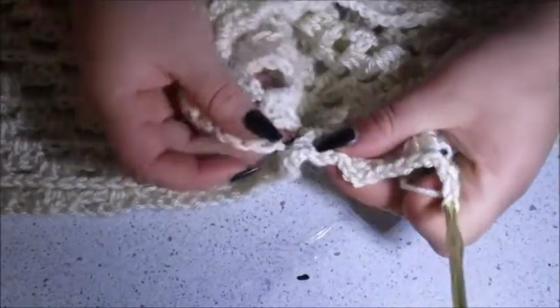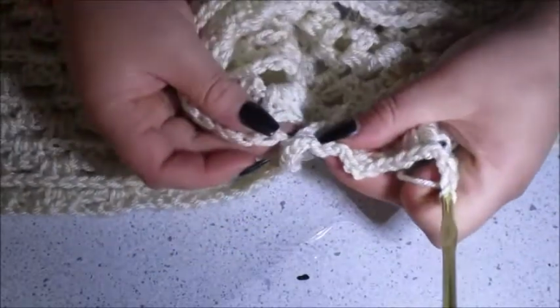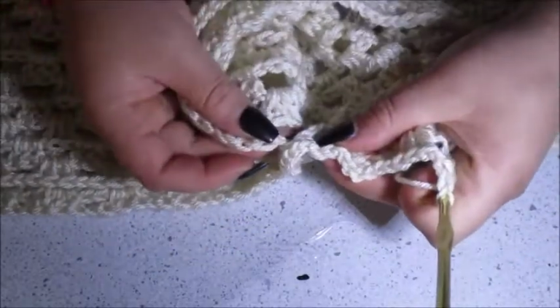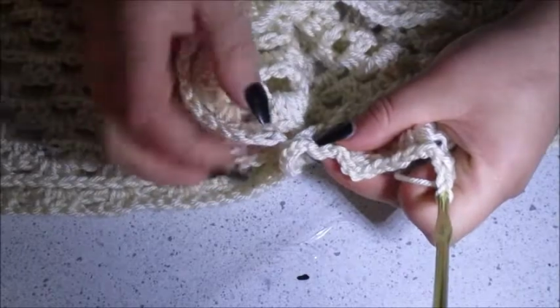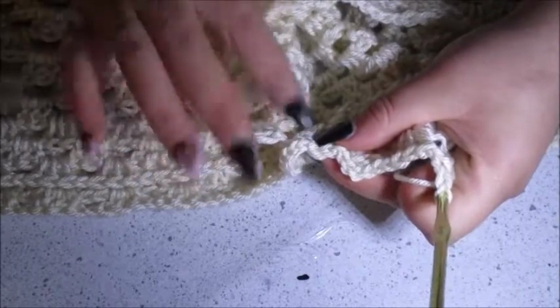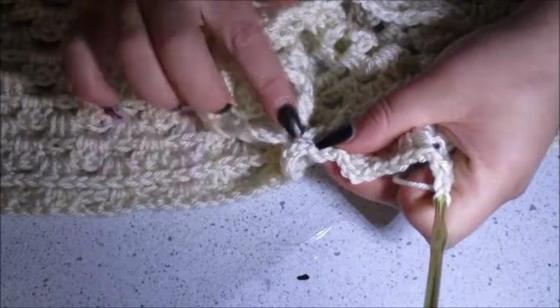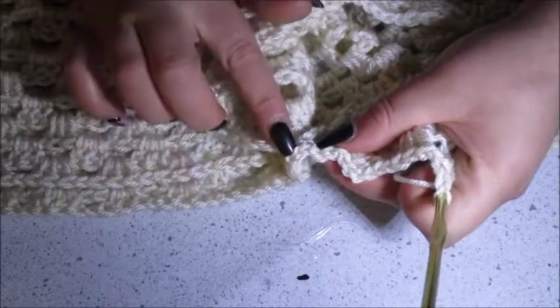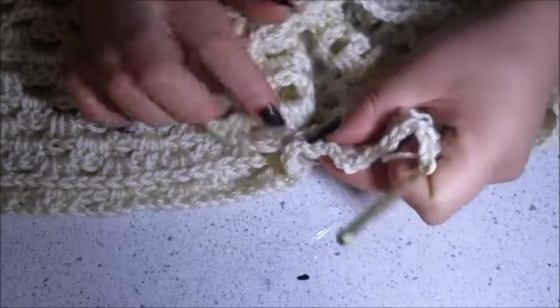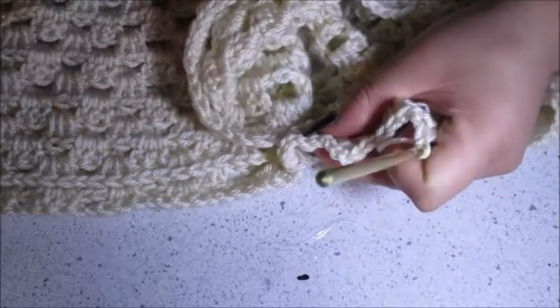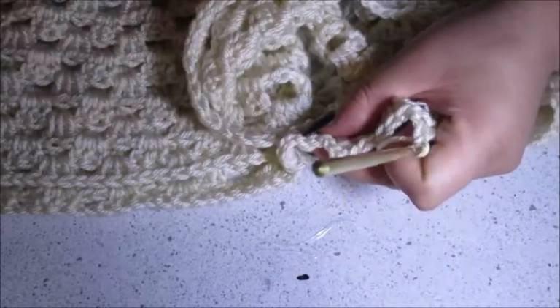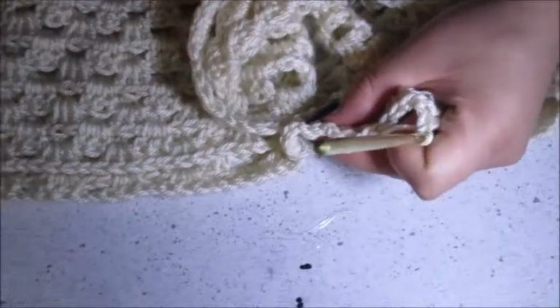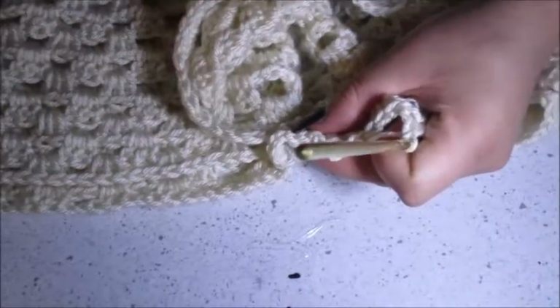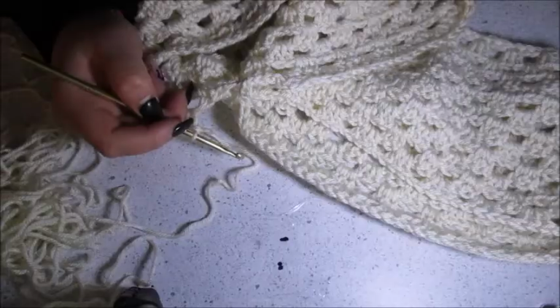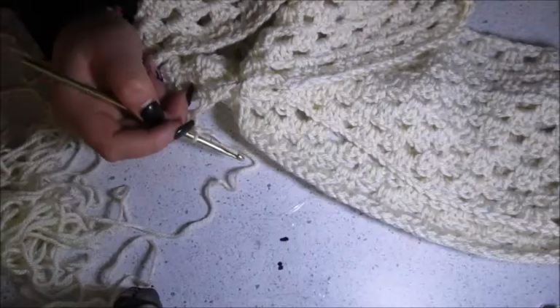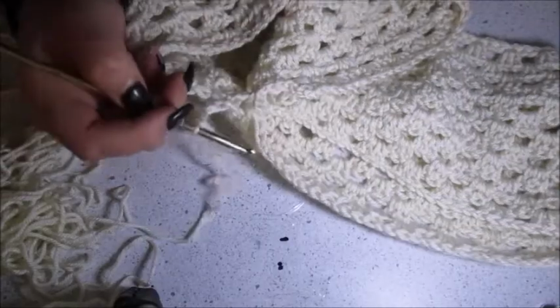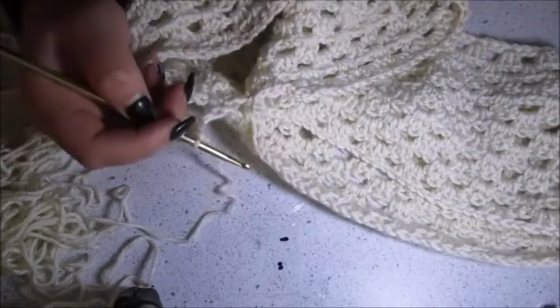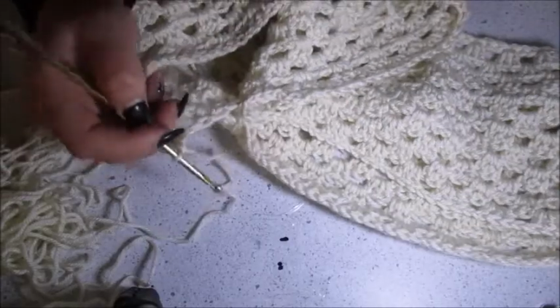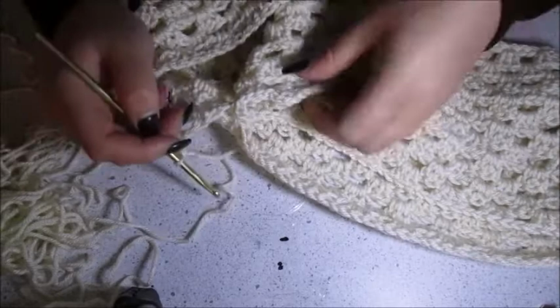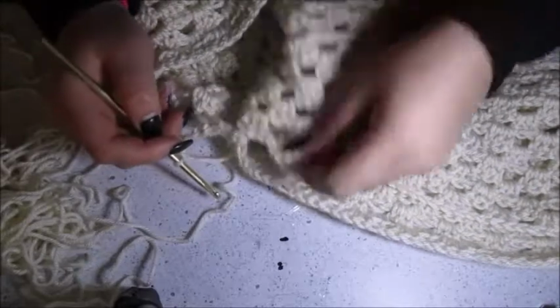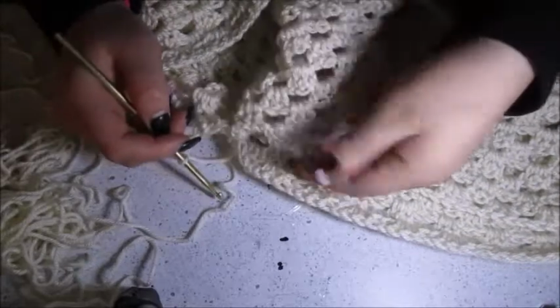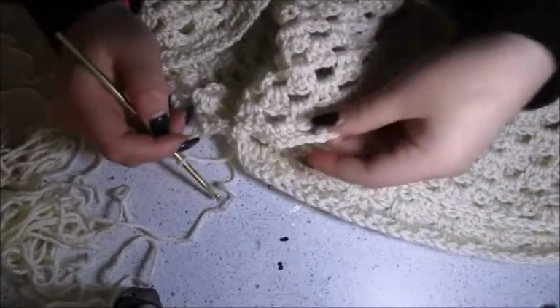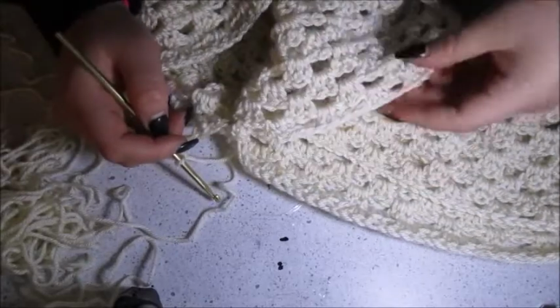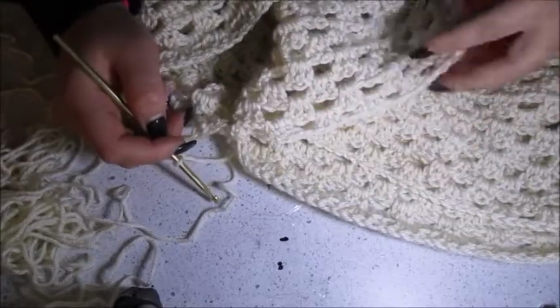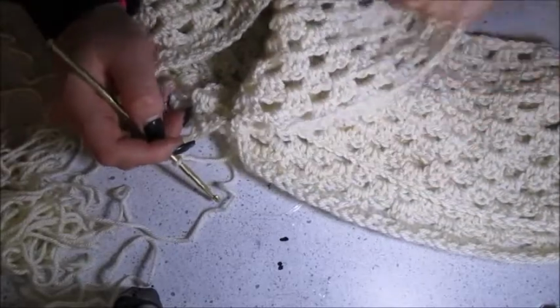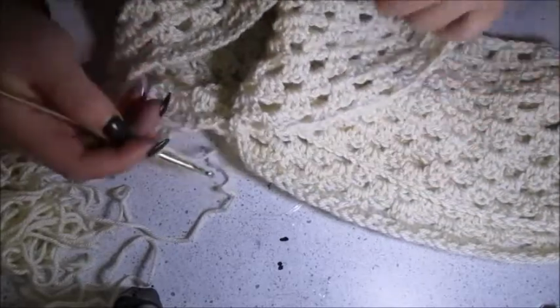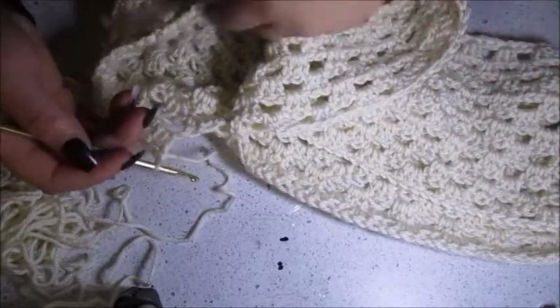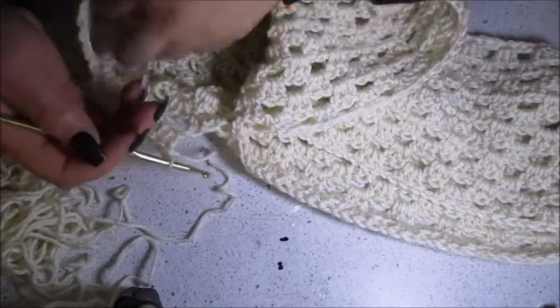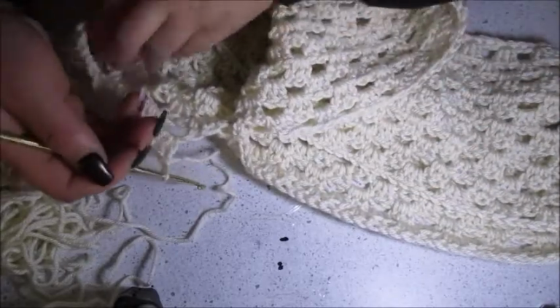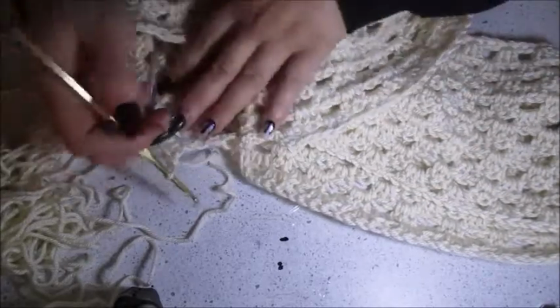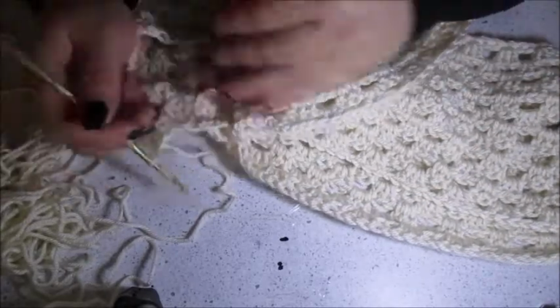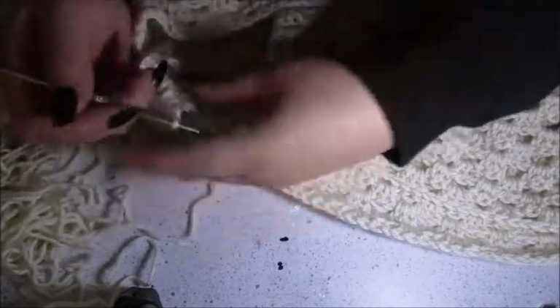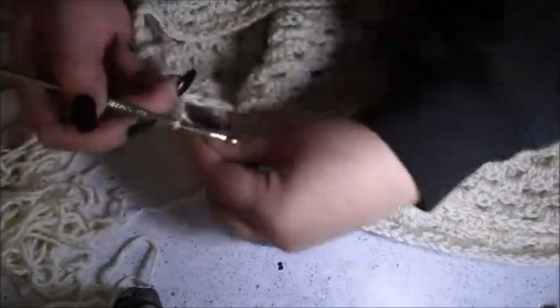Once you've gone all the way around and you reach the end of the row, you'll see that there's not a chain space to work into. So what we're going to do to start the next row is chain one.